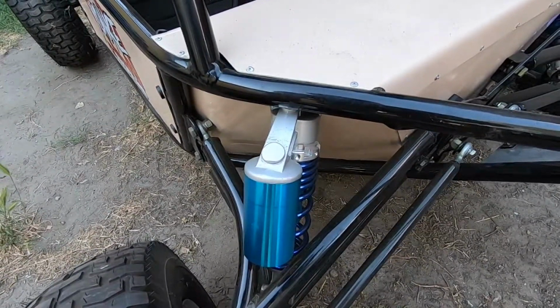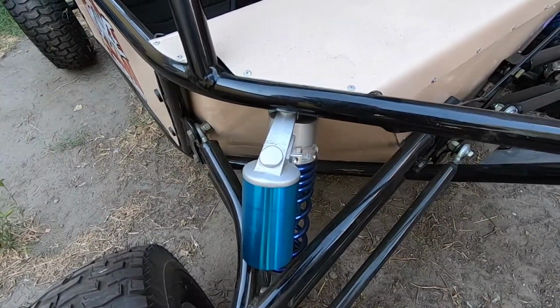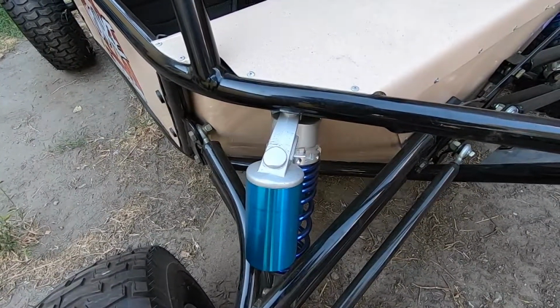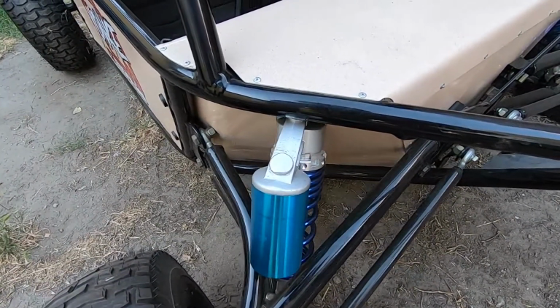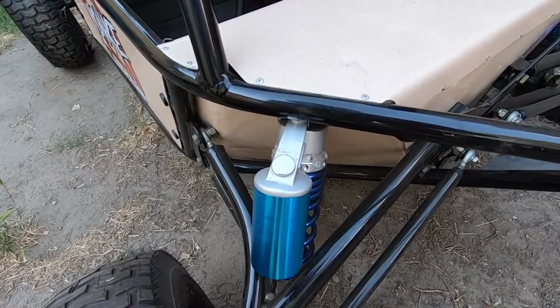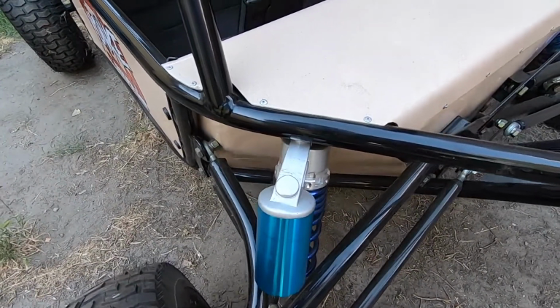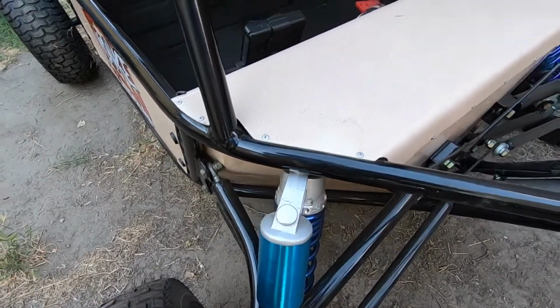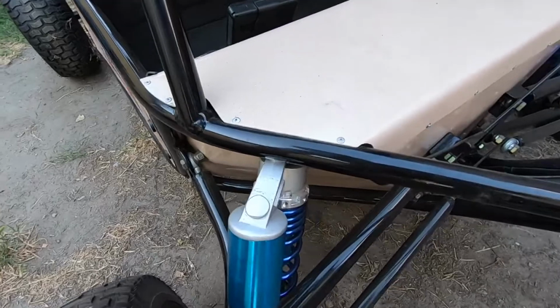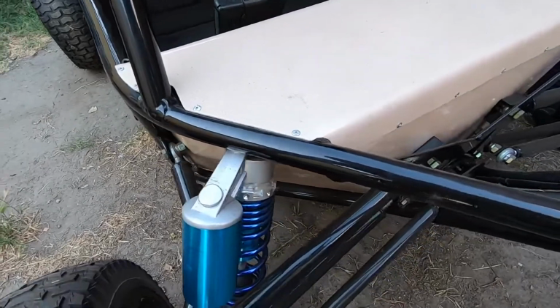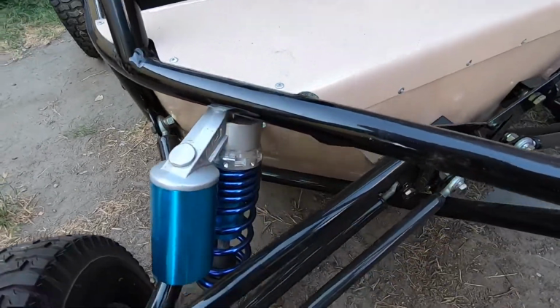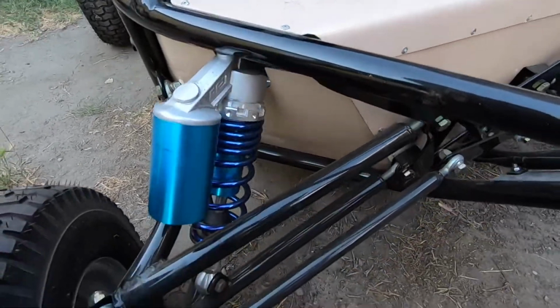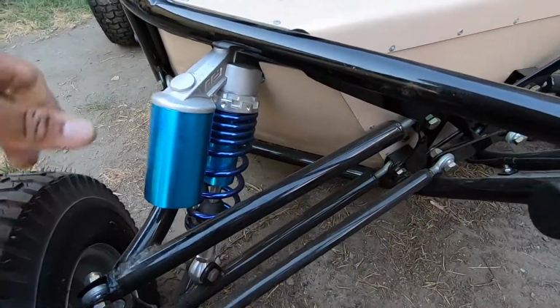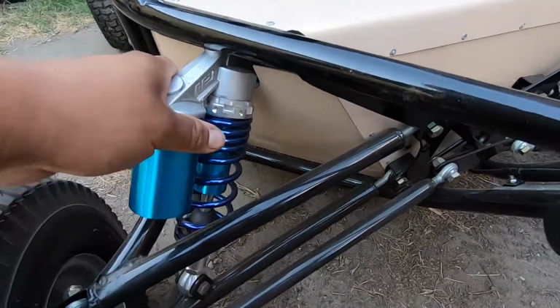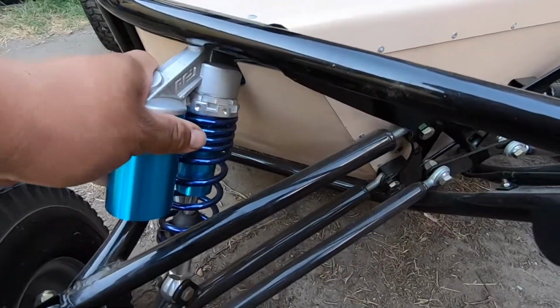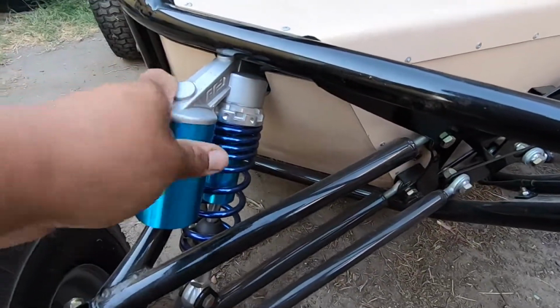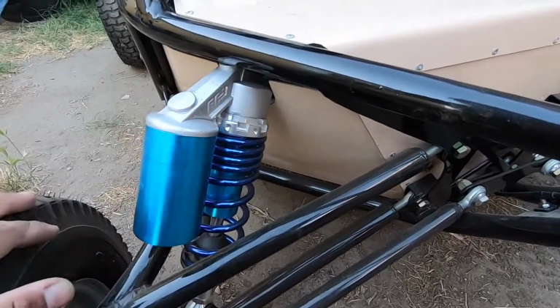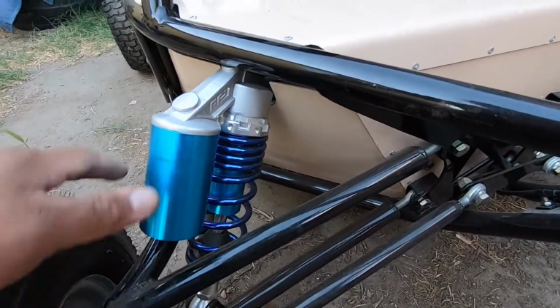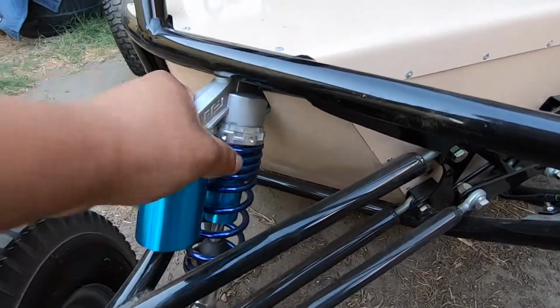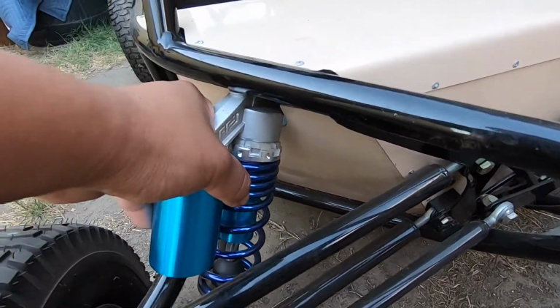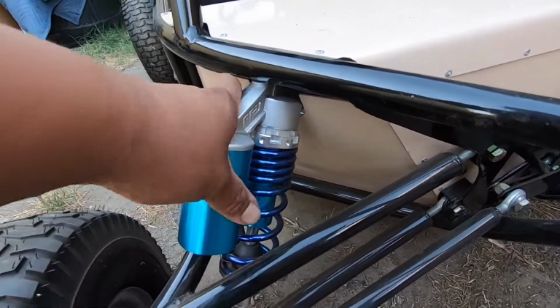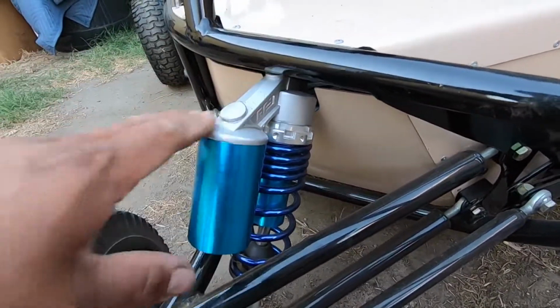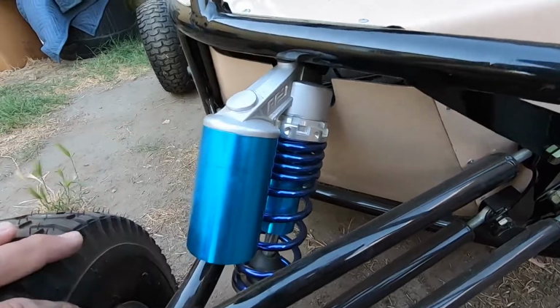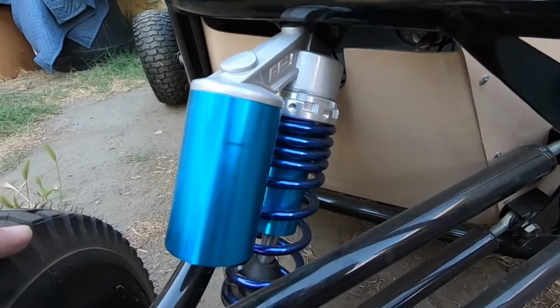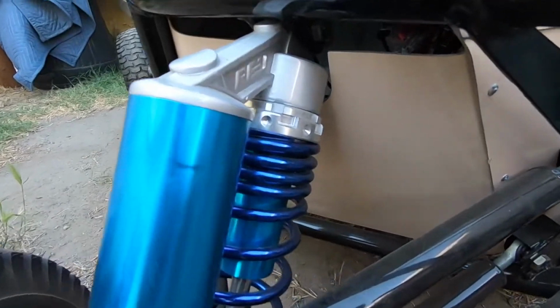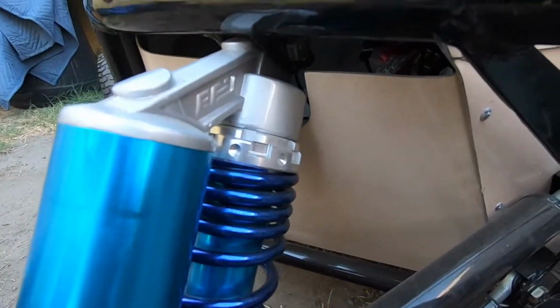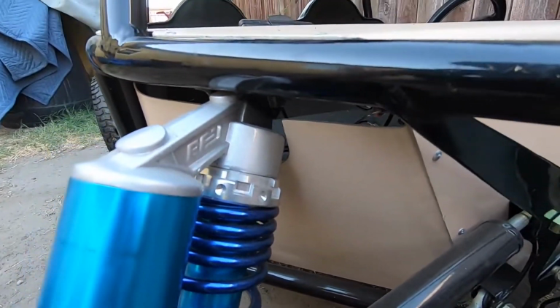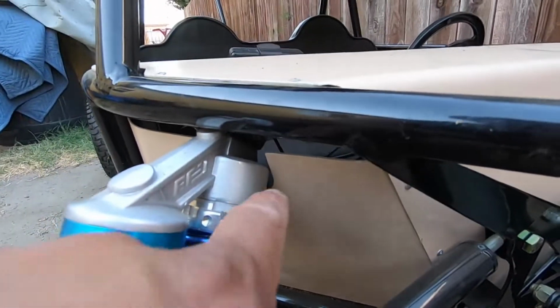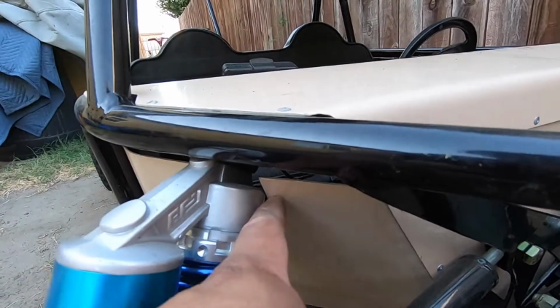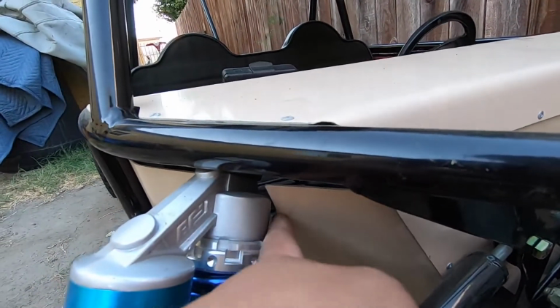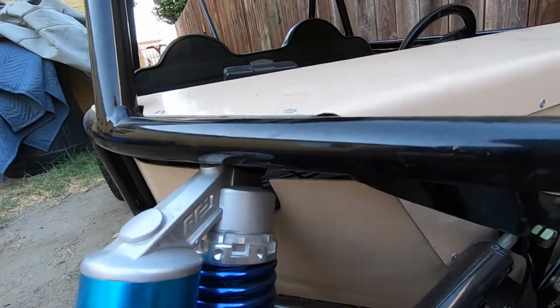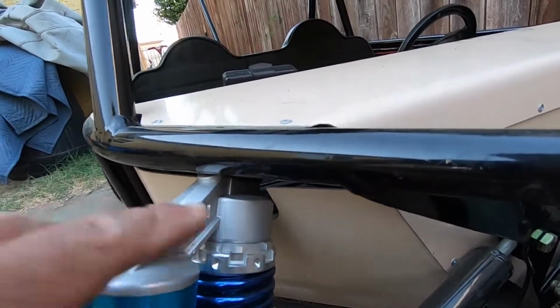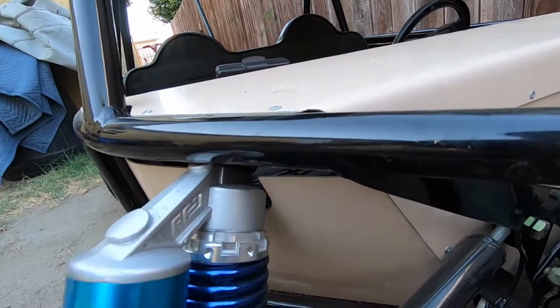Moving on over to the shocks — it had some shocks off of like a hatch from a vehicle, really thin shocks. So we replaced them with these to make it look like king shocks, and we had to cut these little notches right here to make them fit.